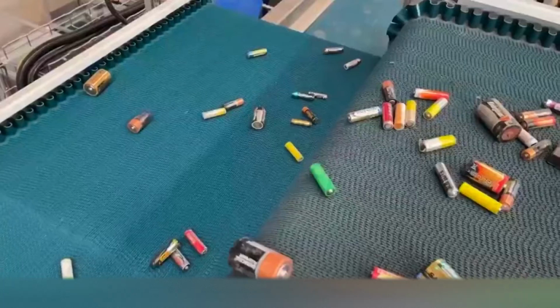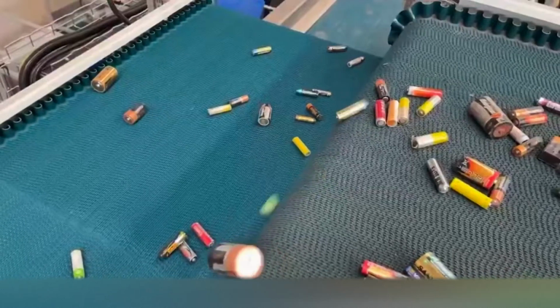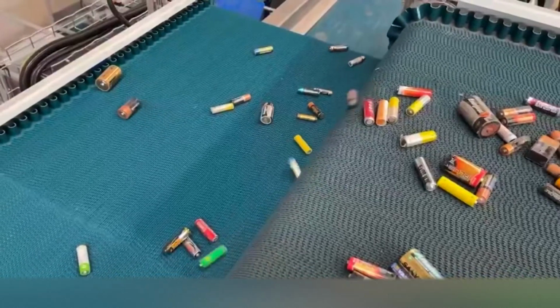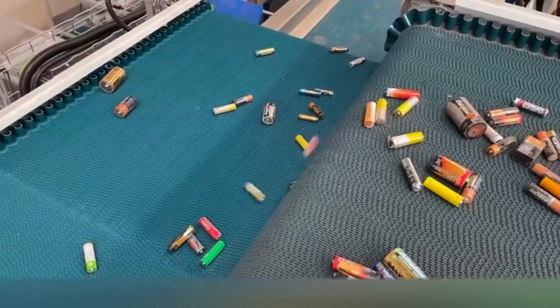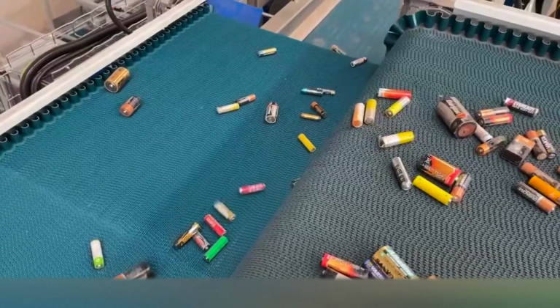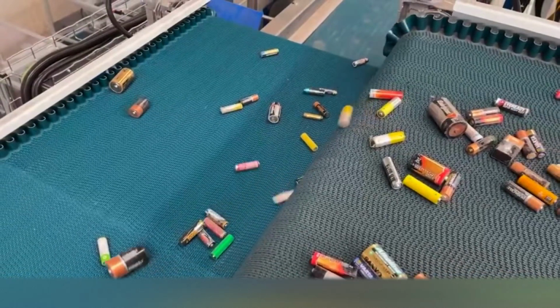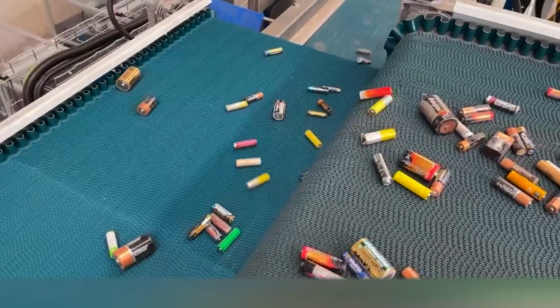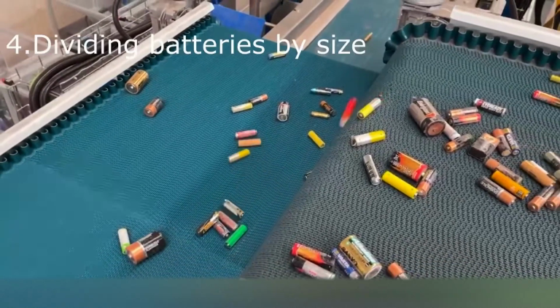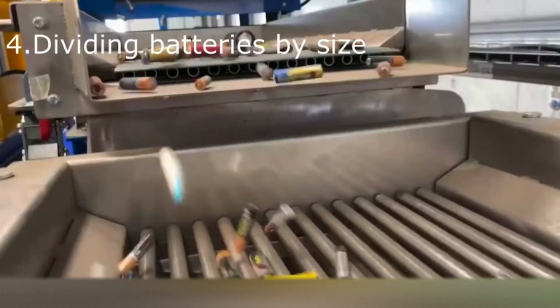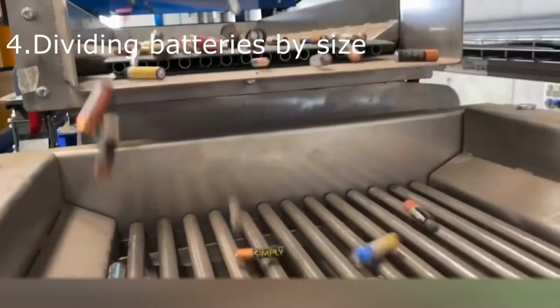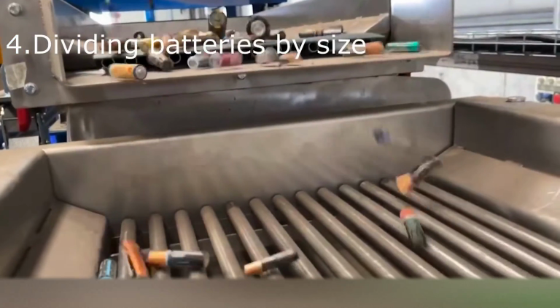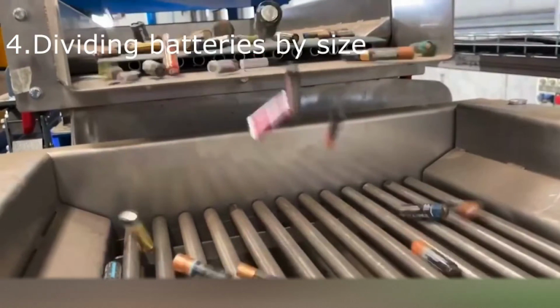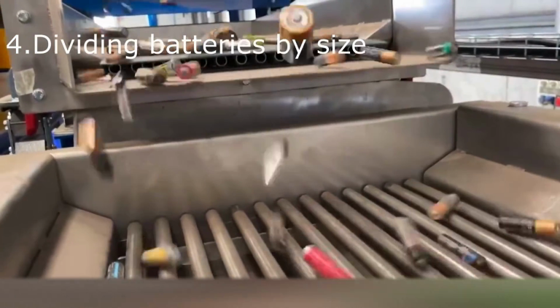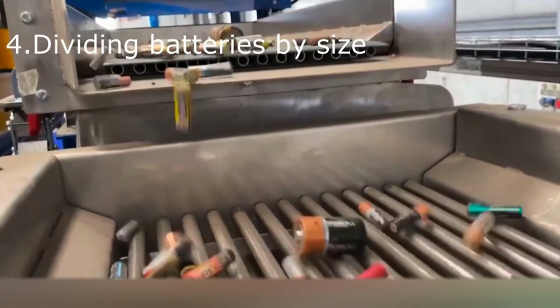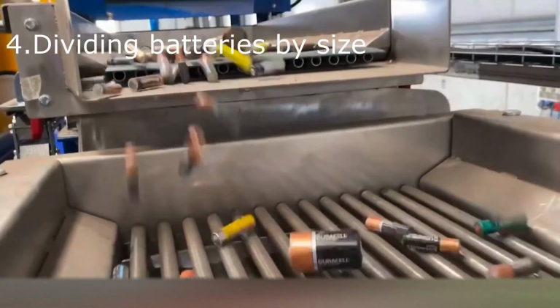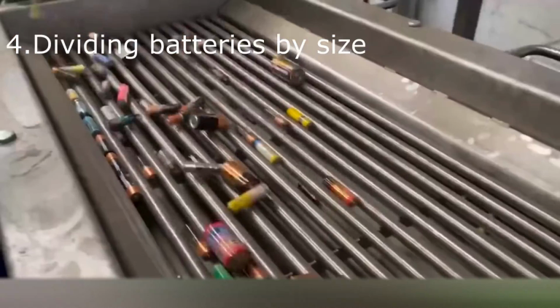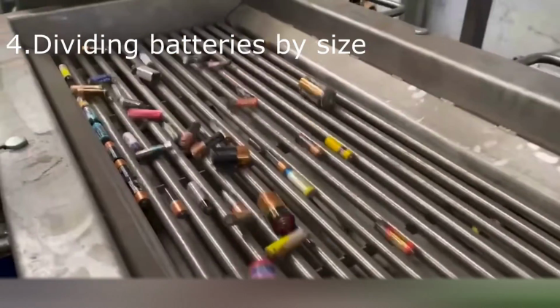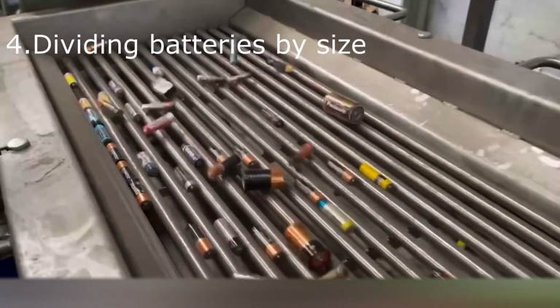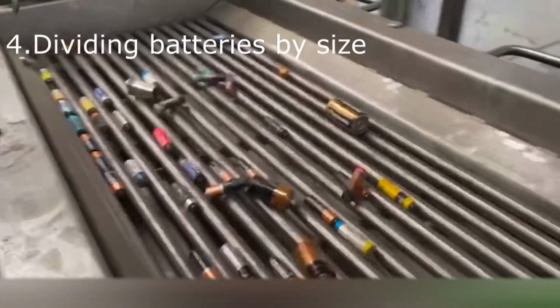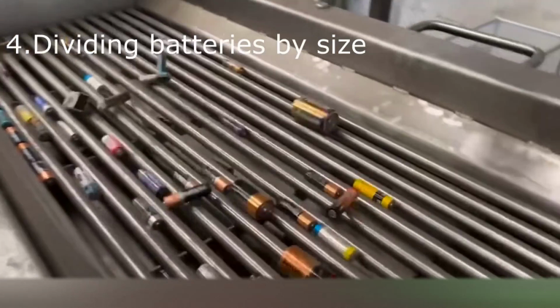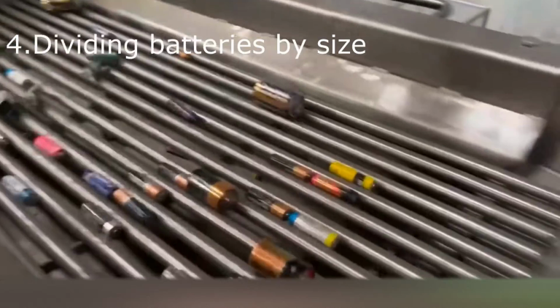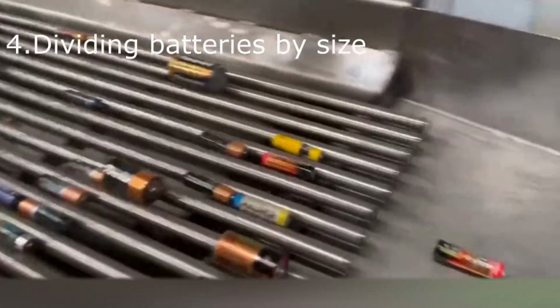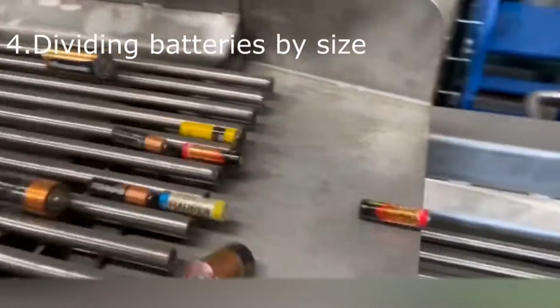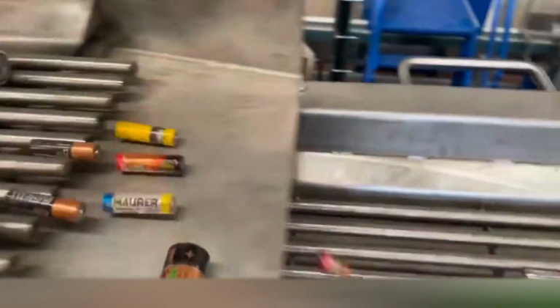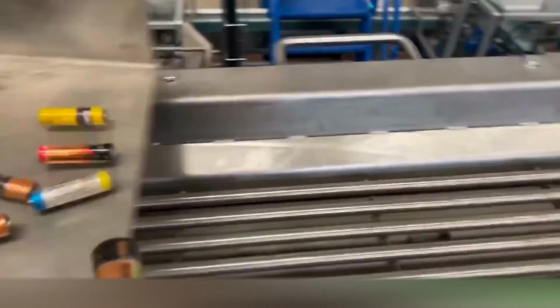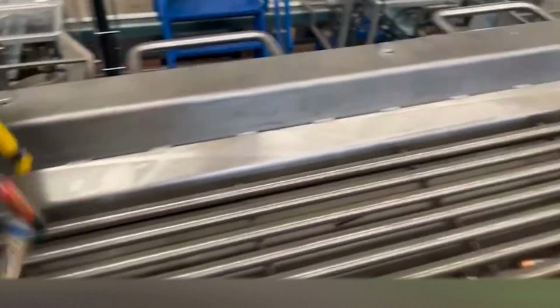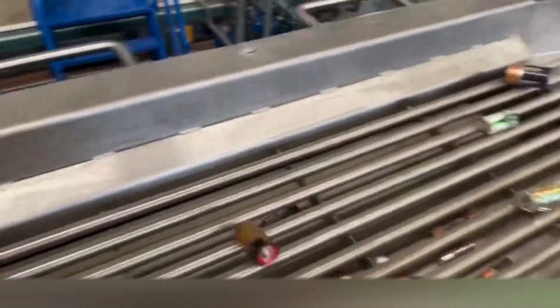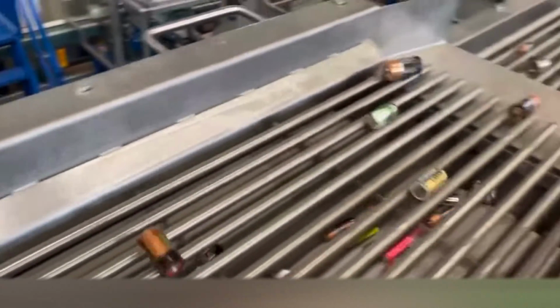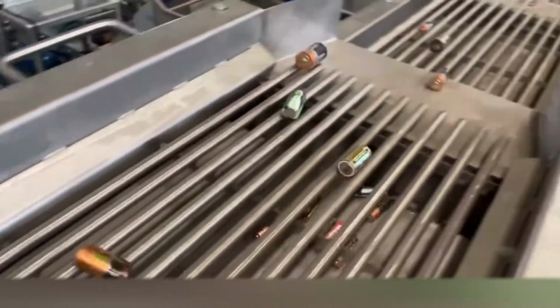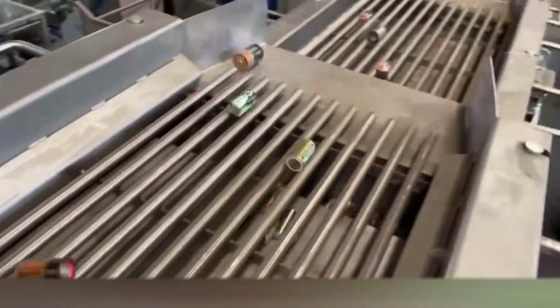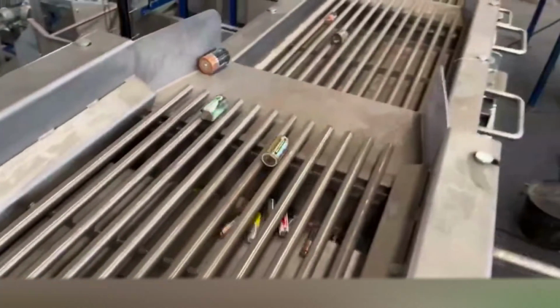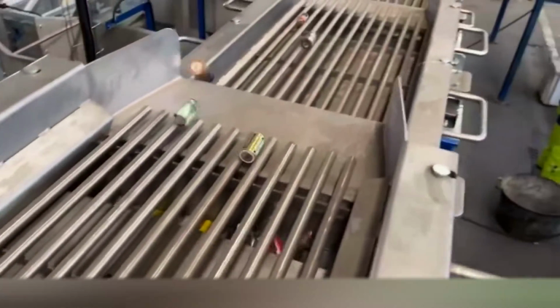In the meantime, the batteries continue towards a line of vibrating screens. In this phase the batteries are automatically divided by size and taken to the cutting phase.